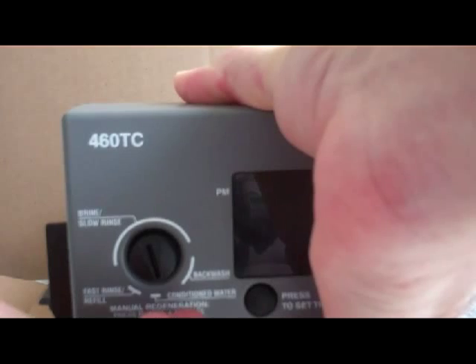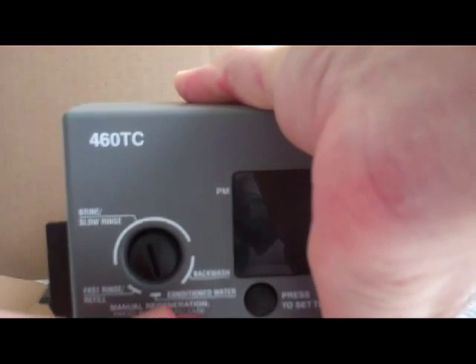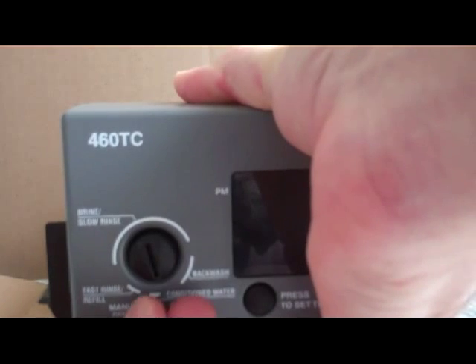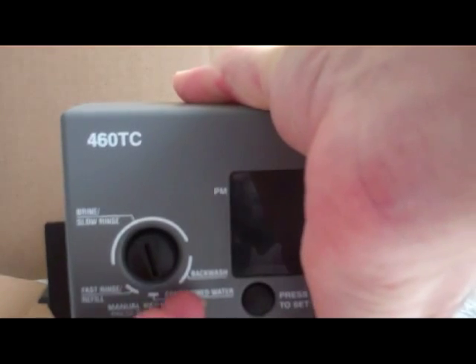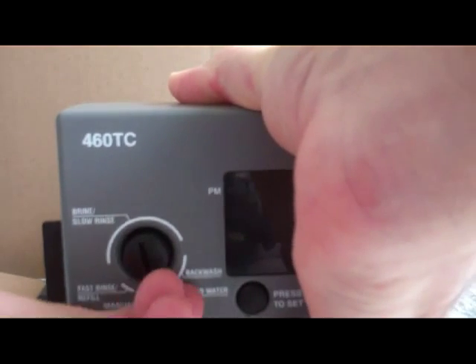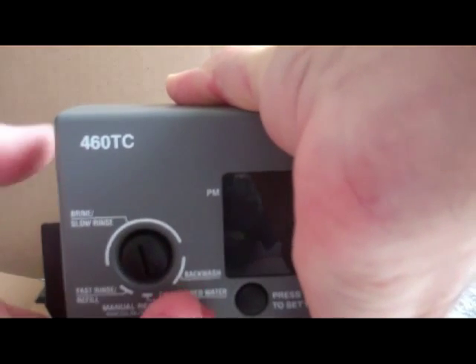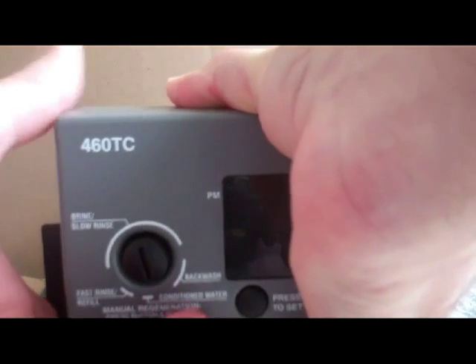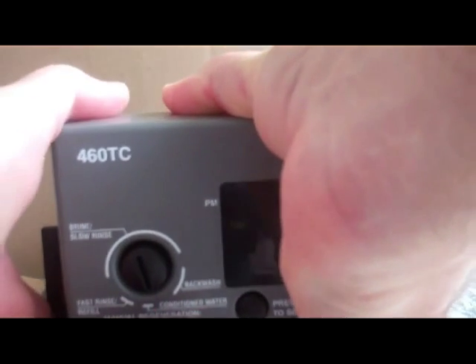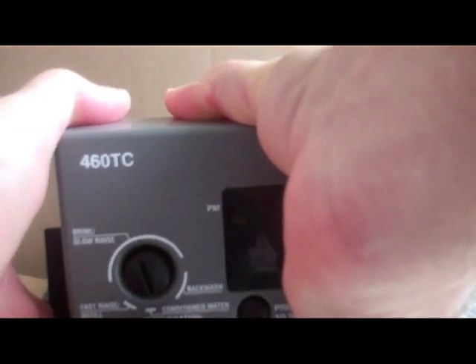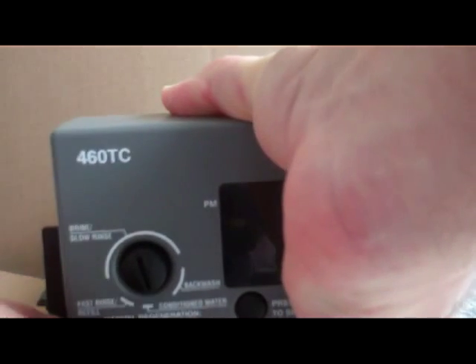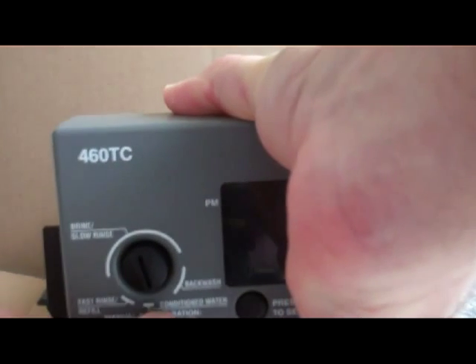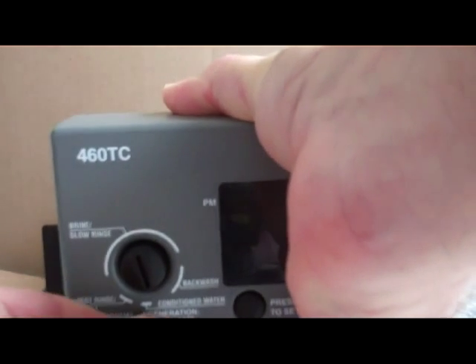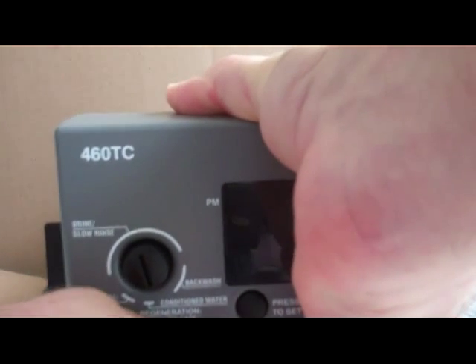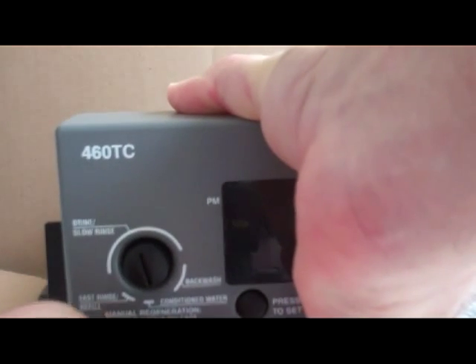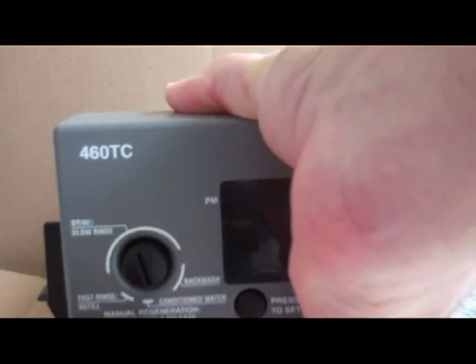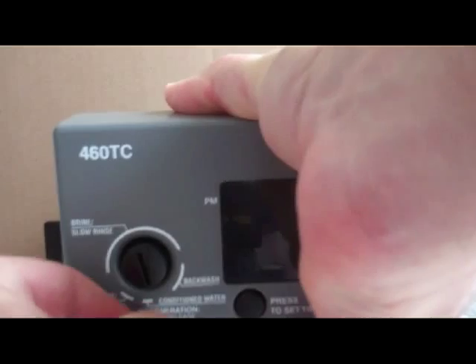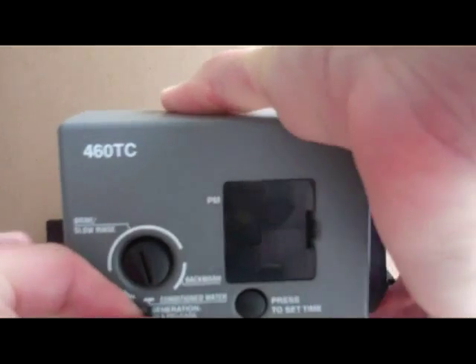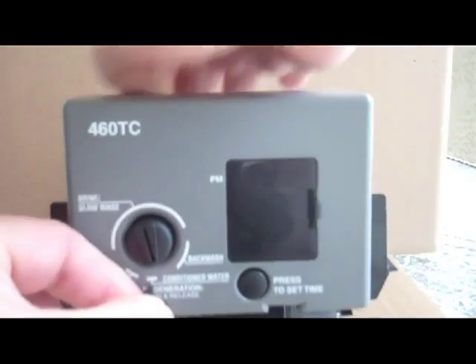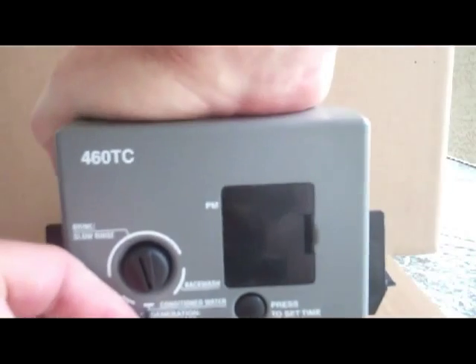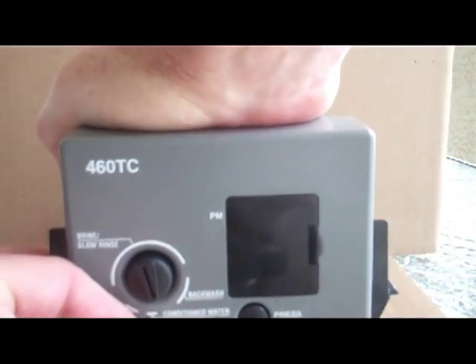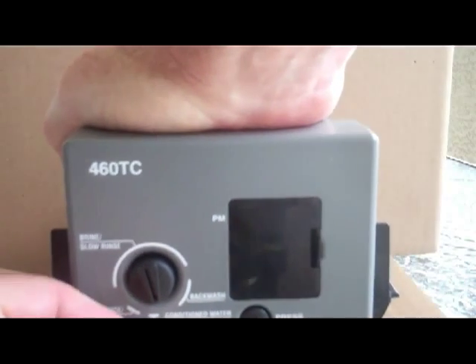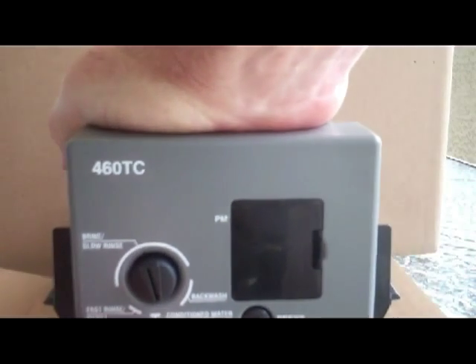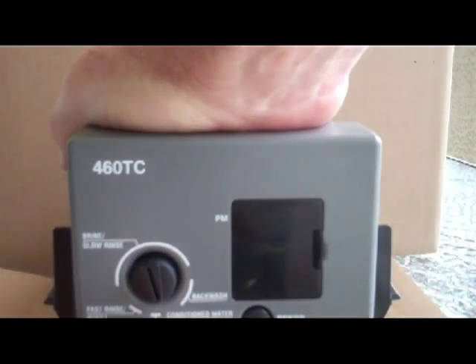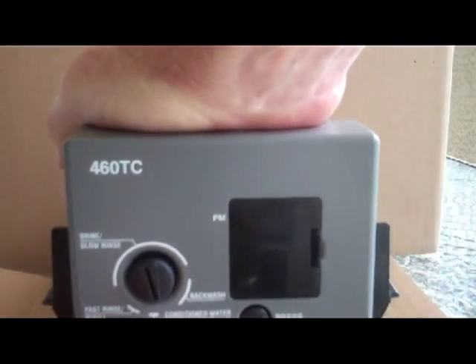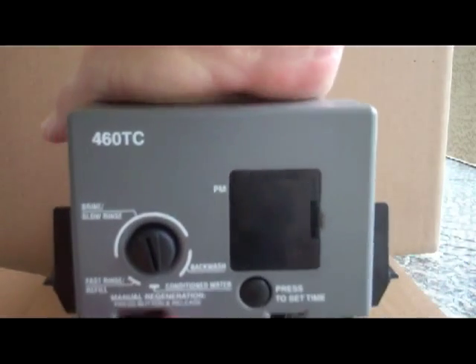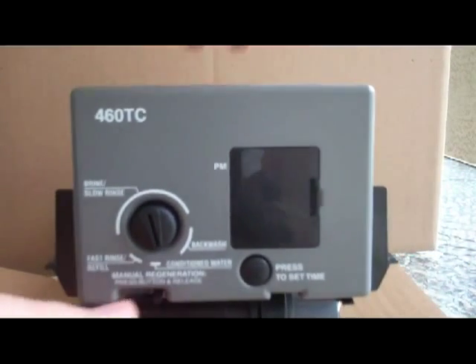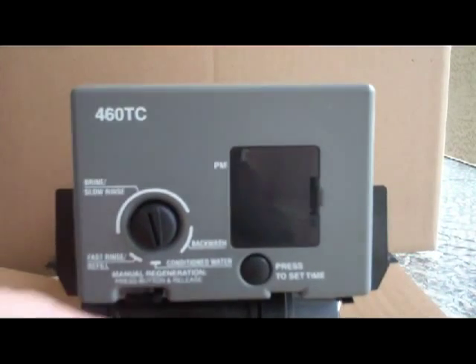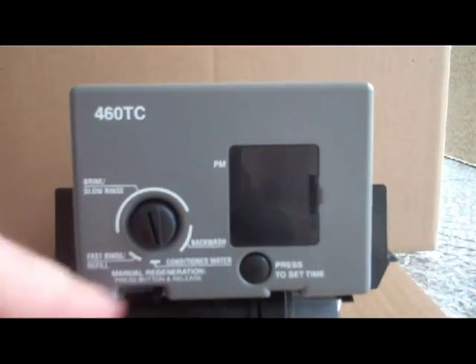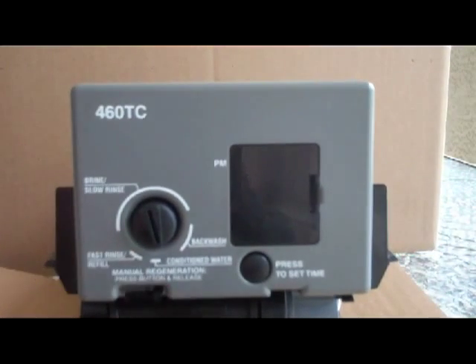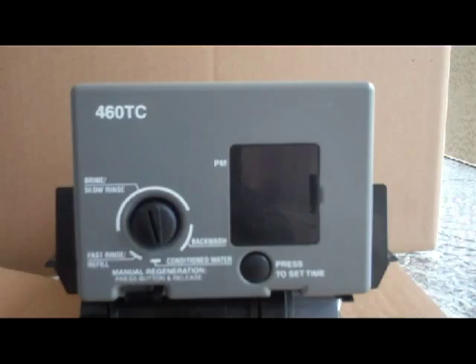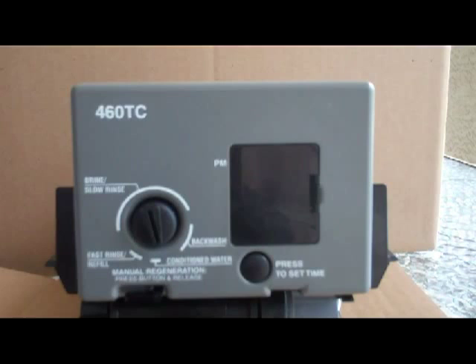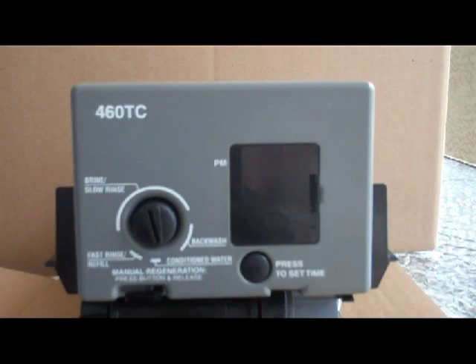Take your timer retaining pin — or flag as we like to call it — get it pushed in and it'll lock right in the left-hand position.